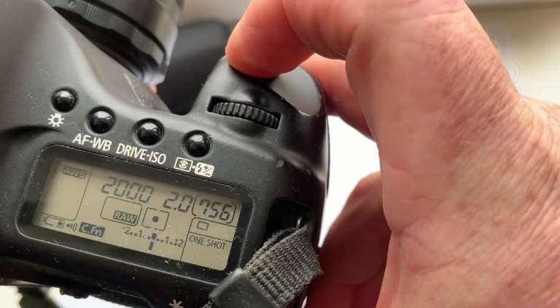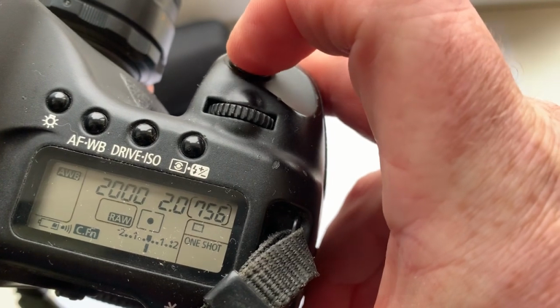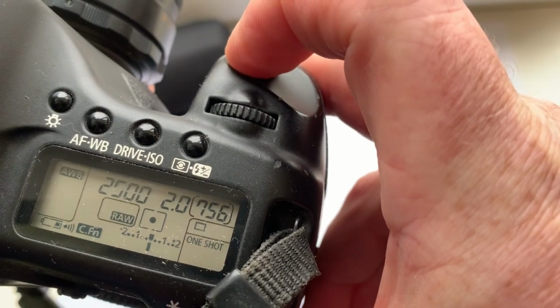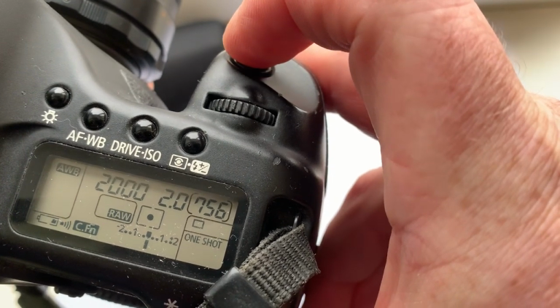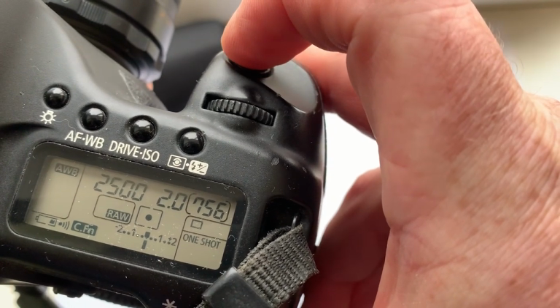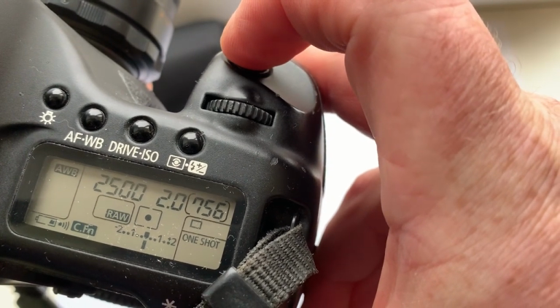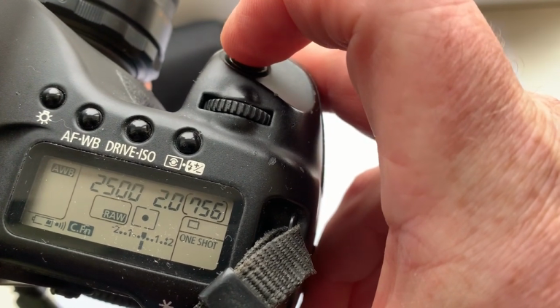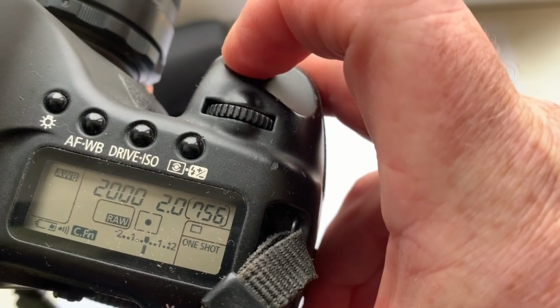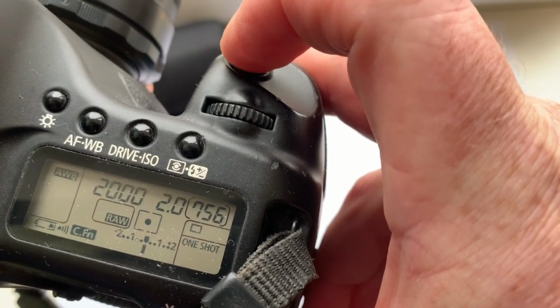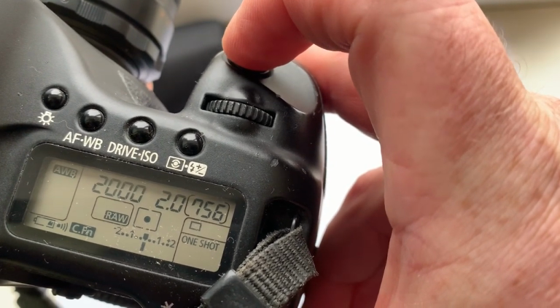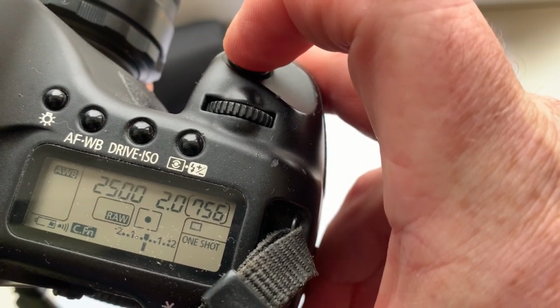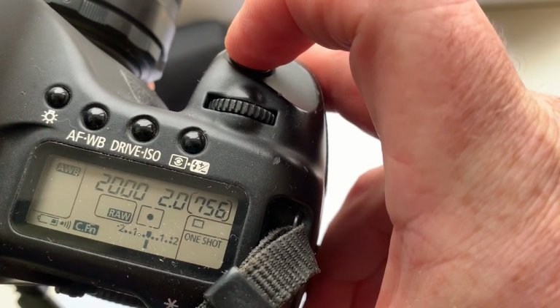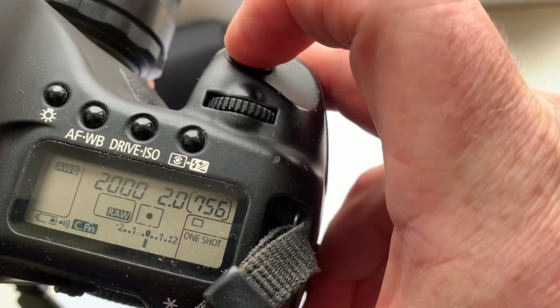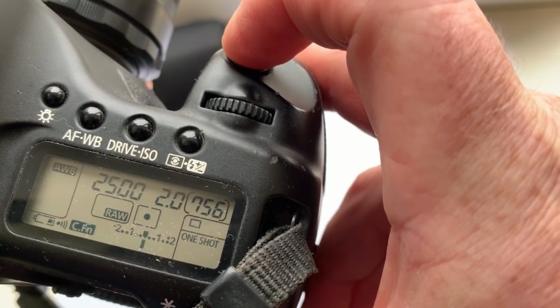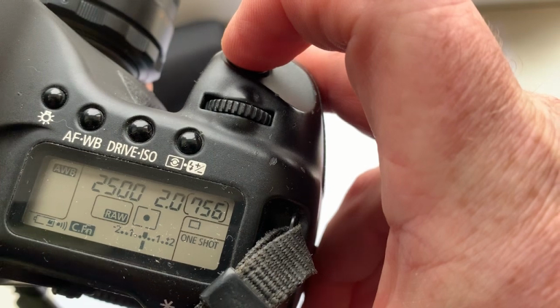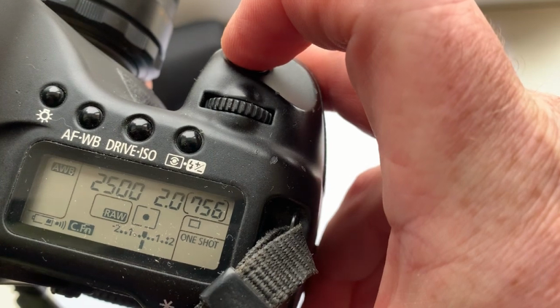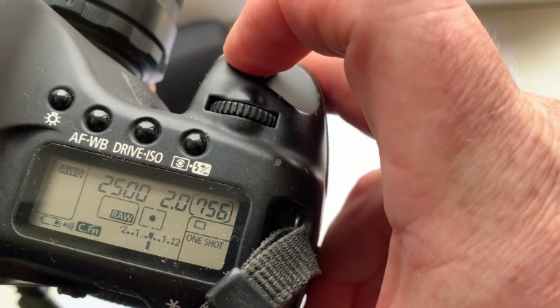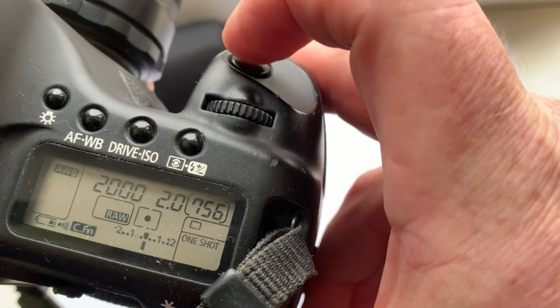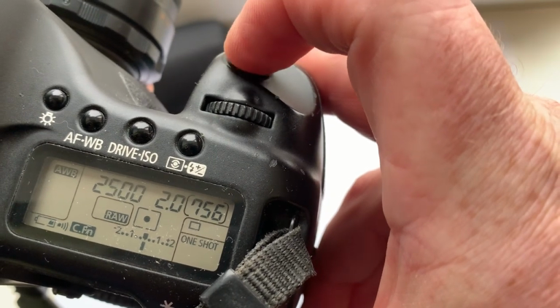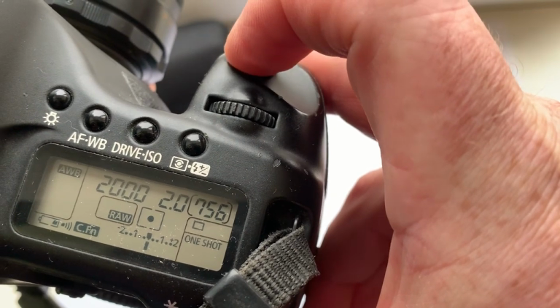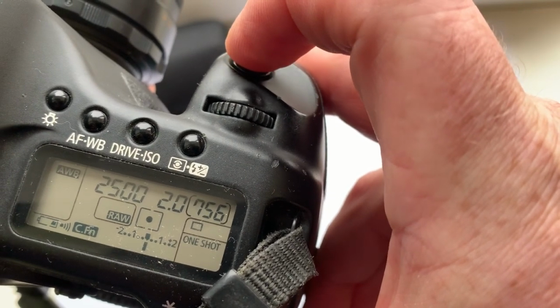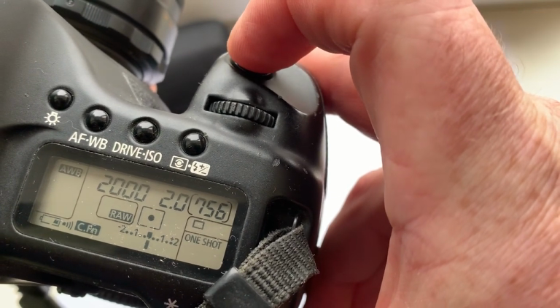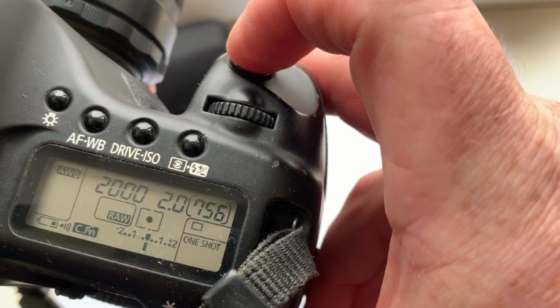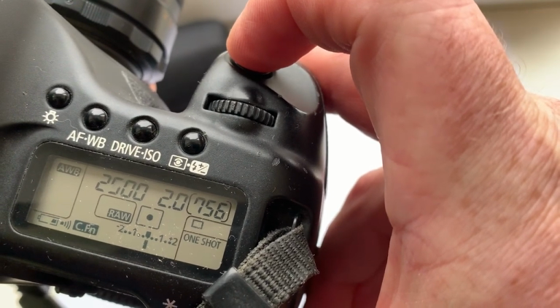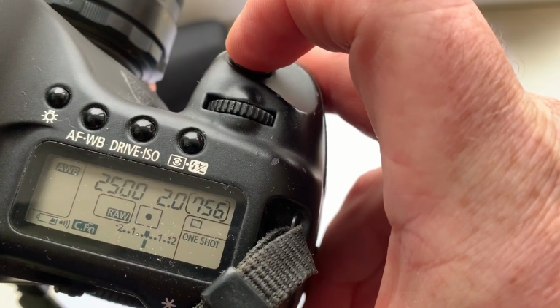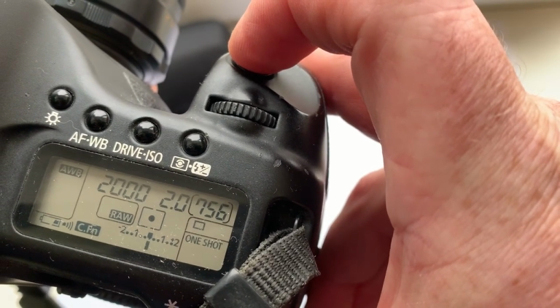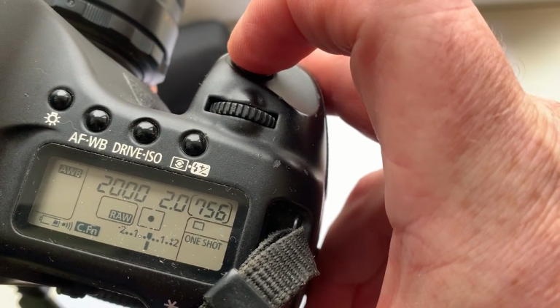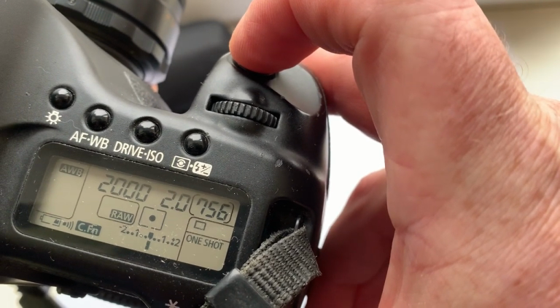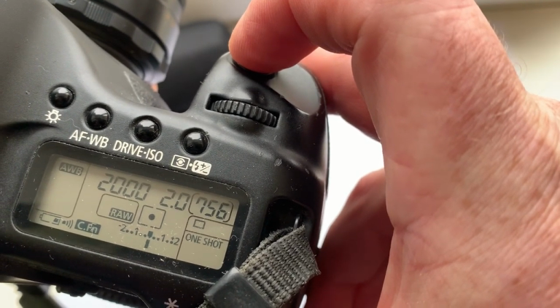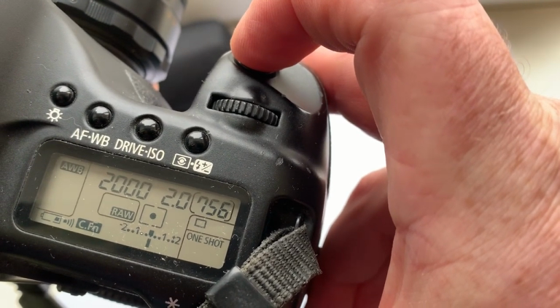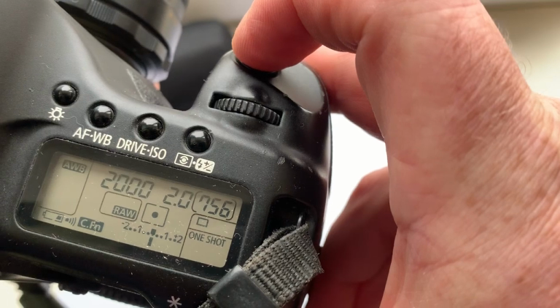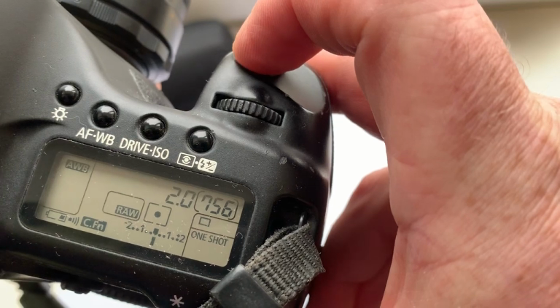When the object is in focus, you hear a confirmation sound and you see a confirmation light in the viewfinder.